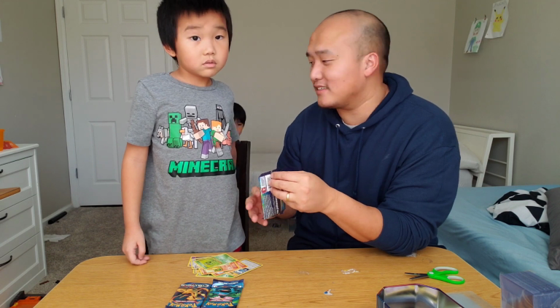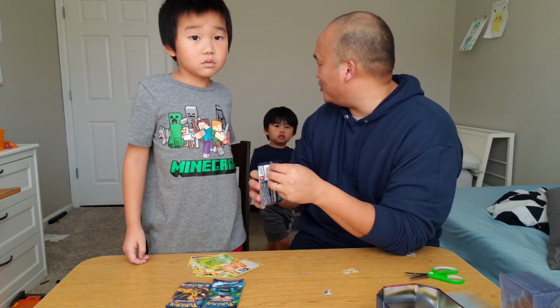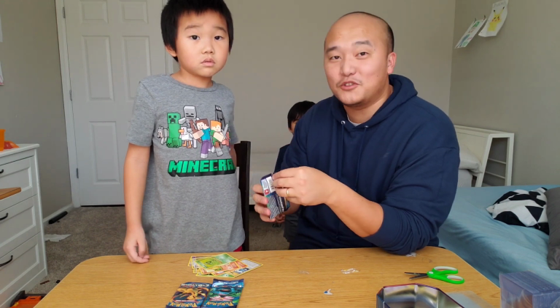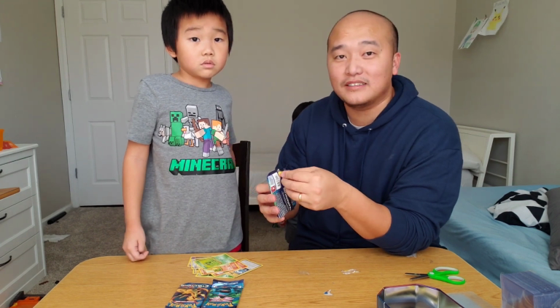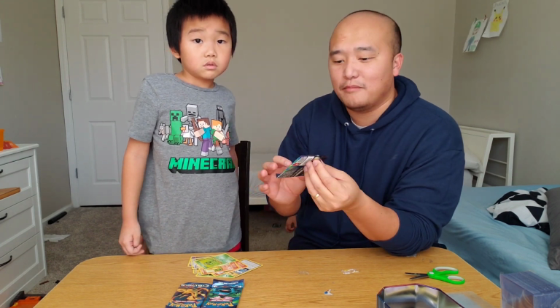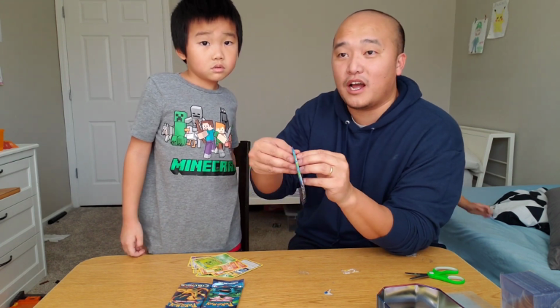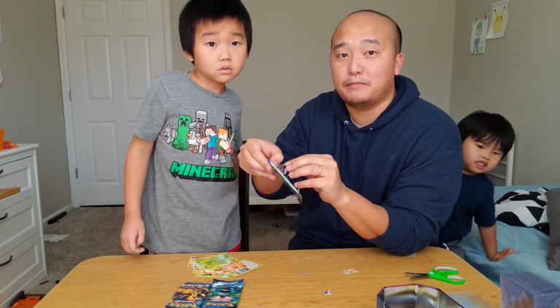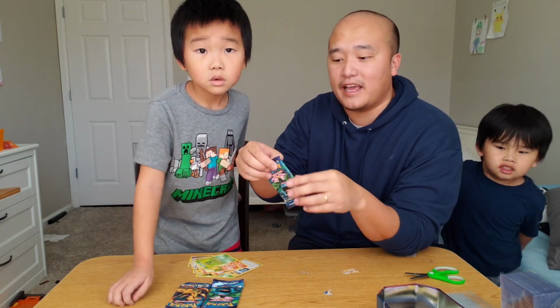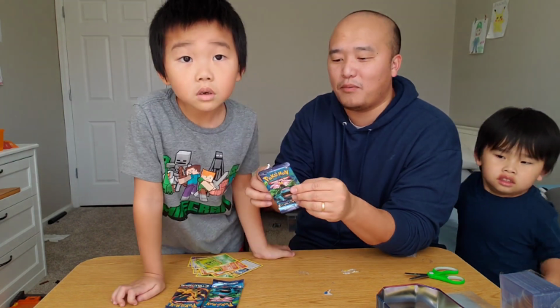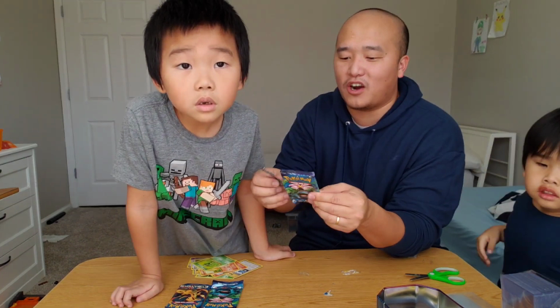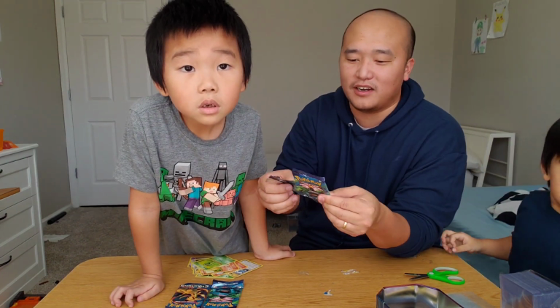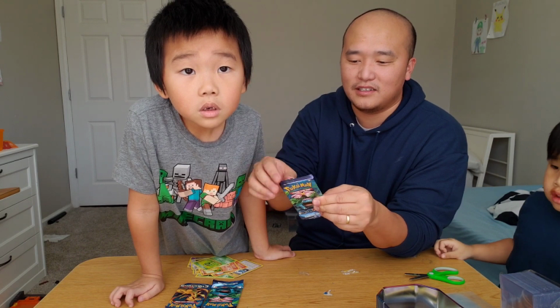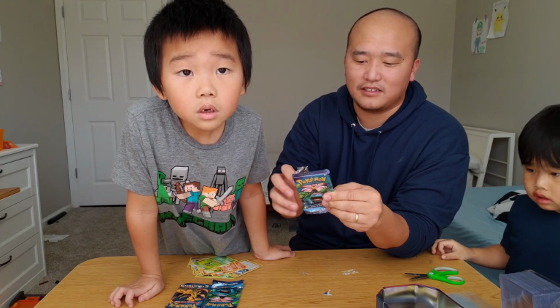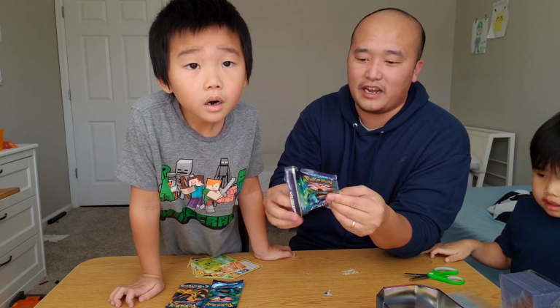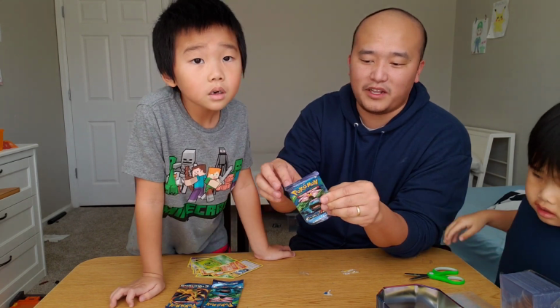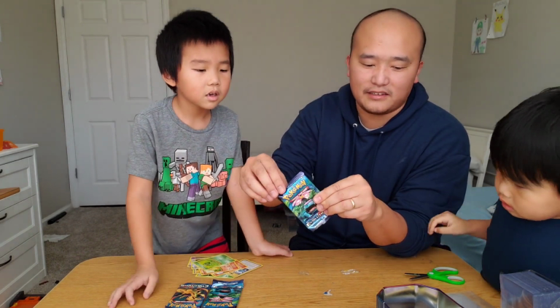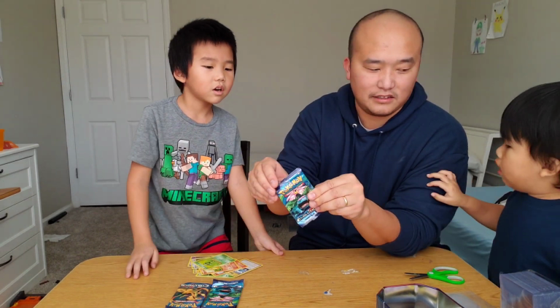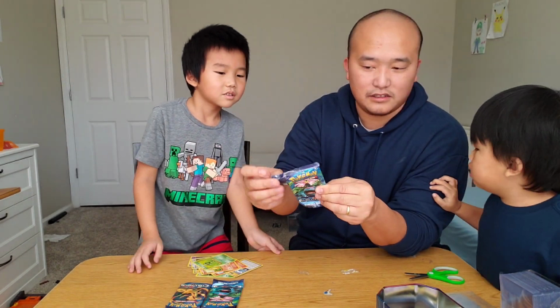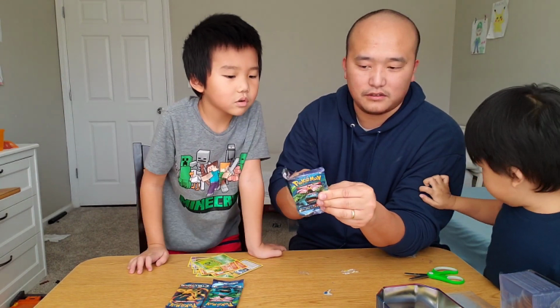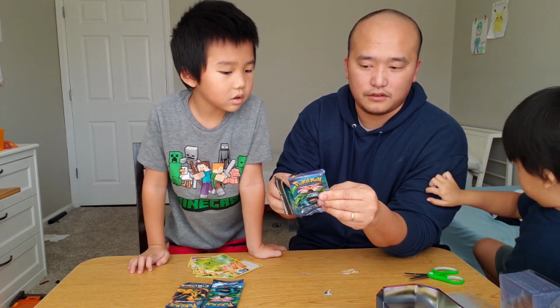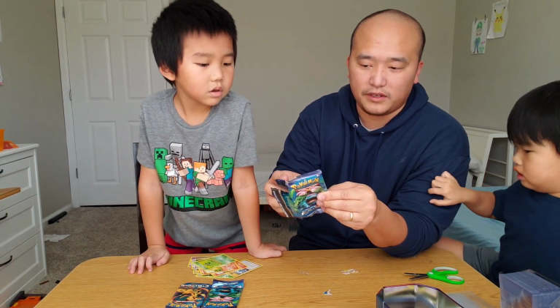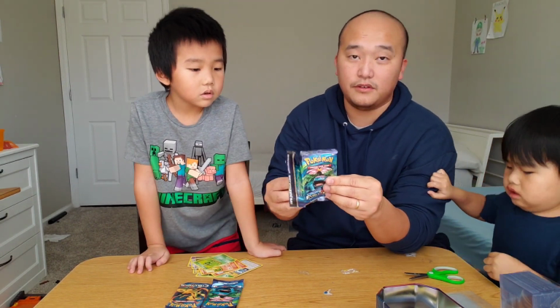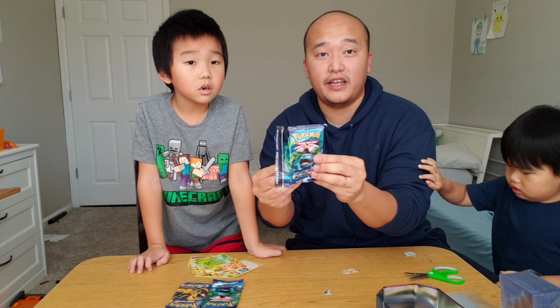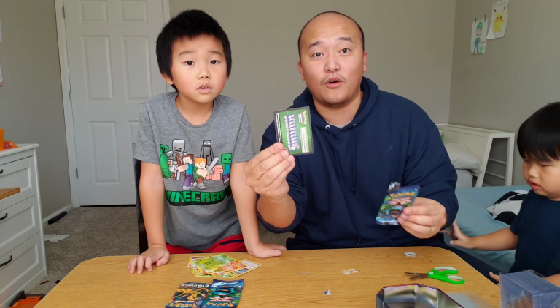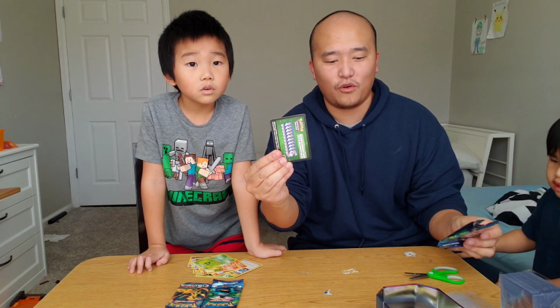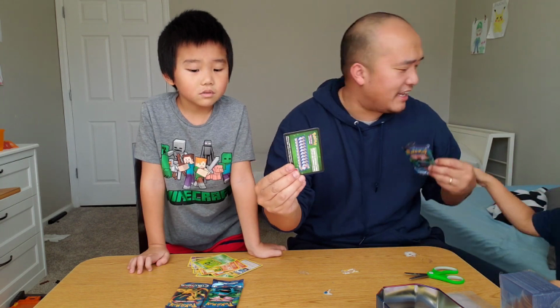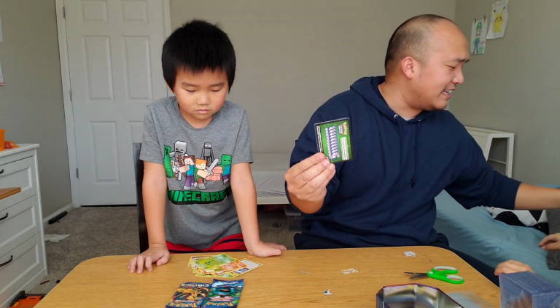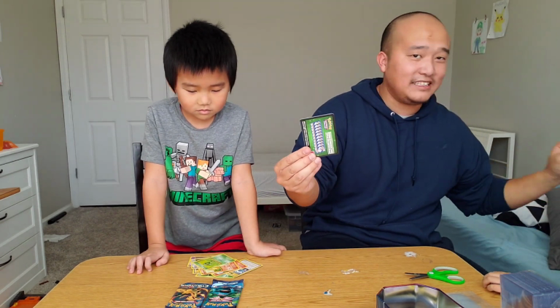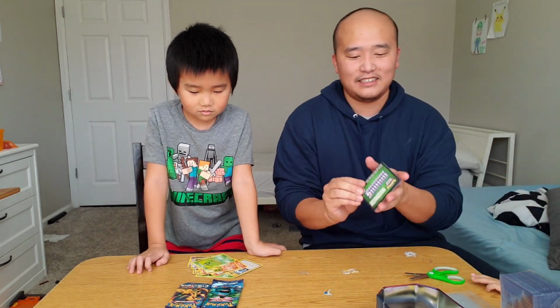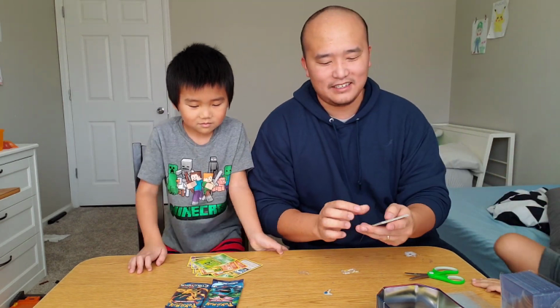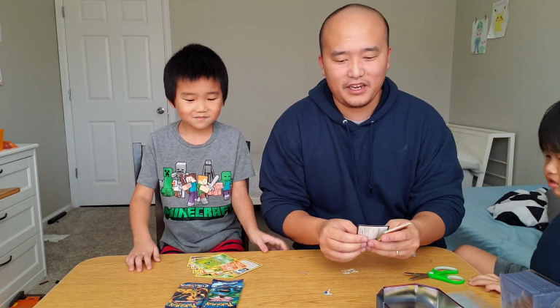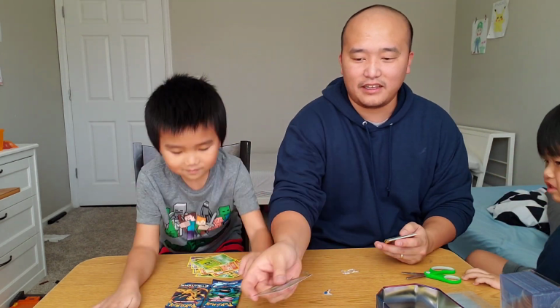We're back again — Drew's going to join us. But we're down to the last few. Can we pull a Charizard? What do you think? I want two. Ready? Go — green again, guys! Green again.